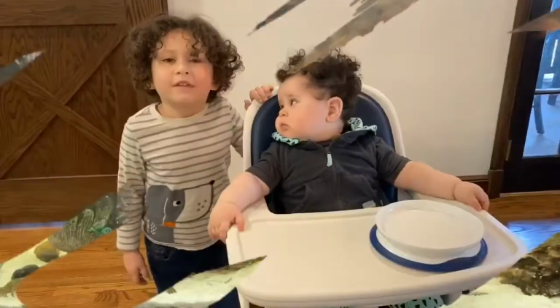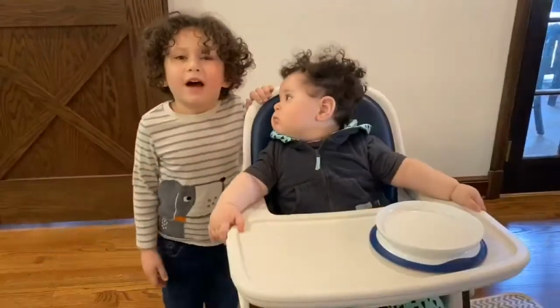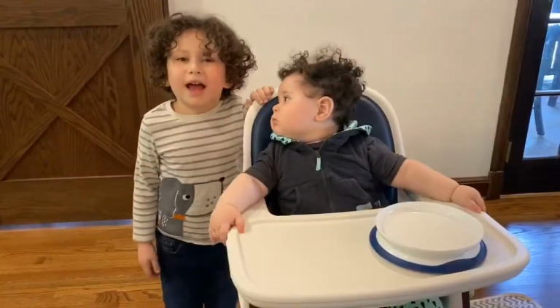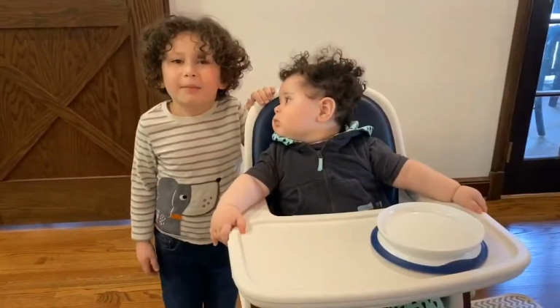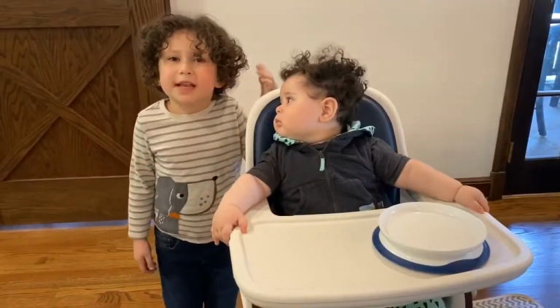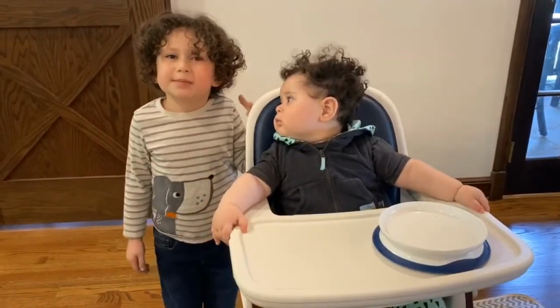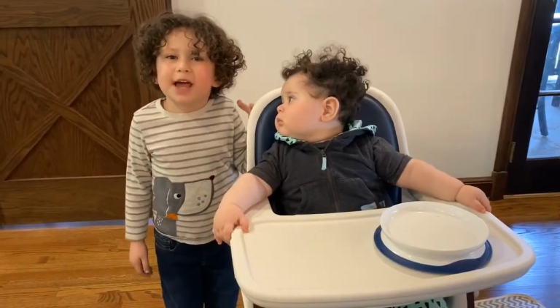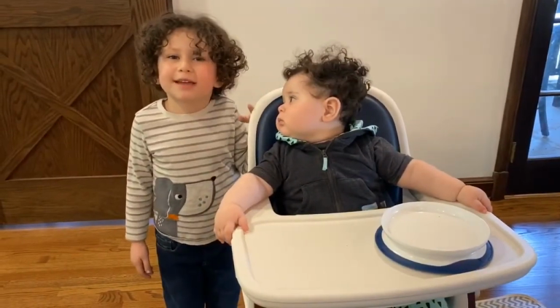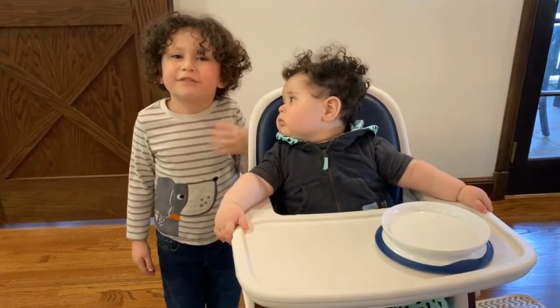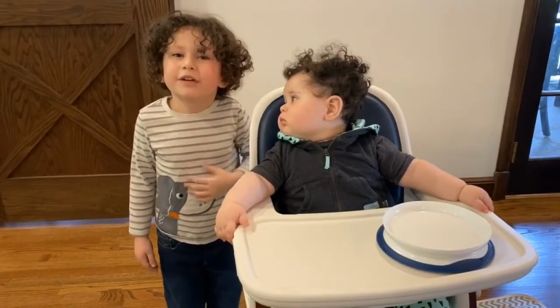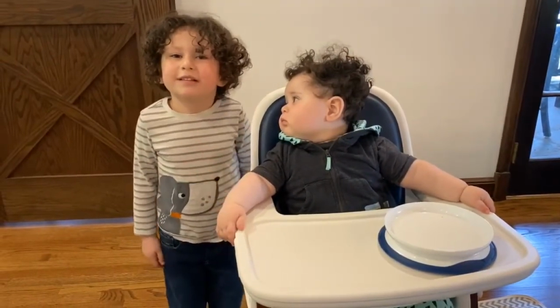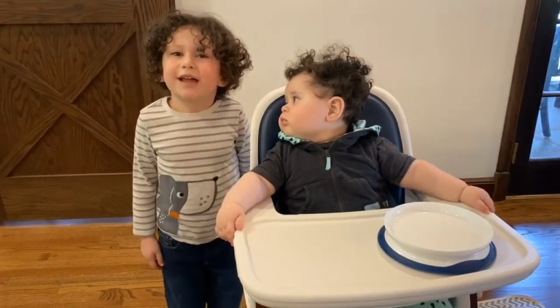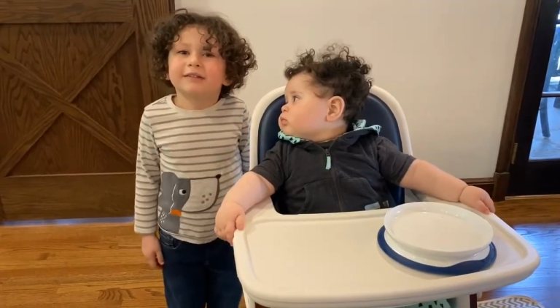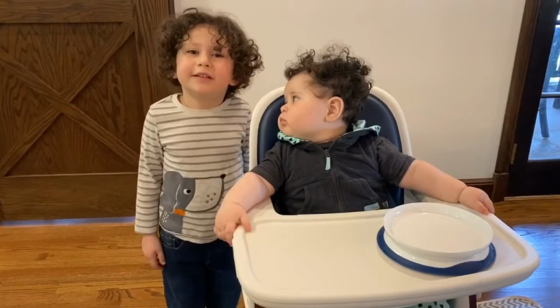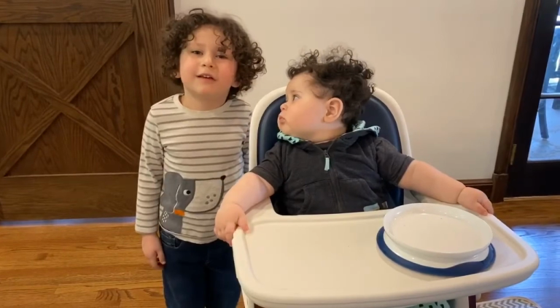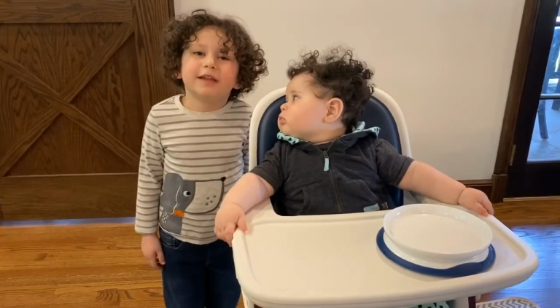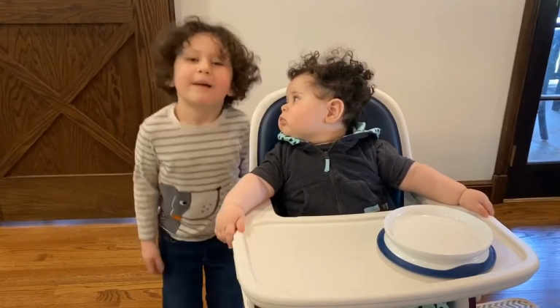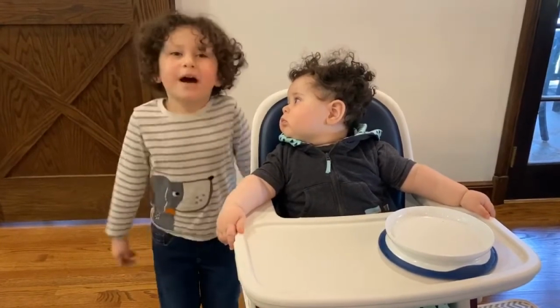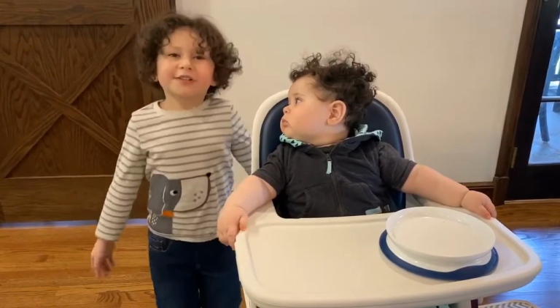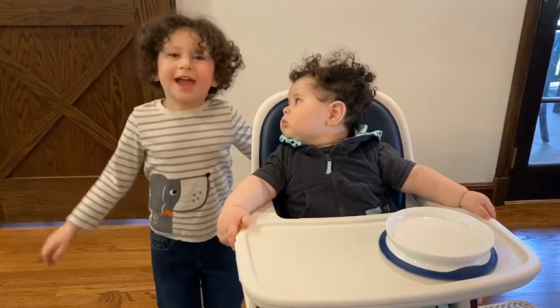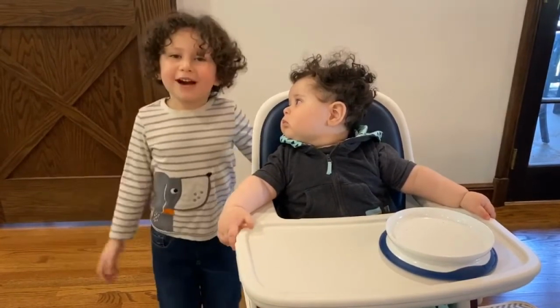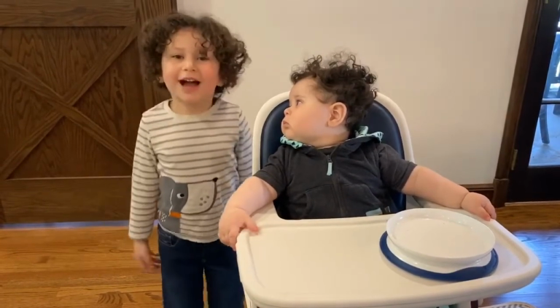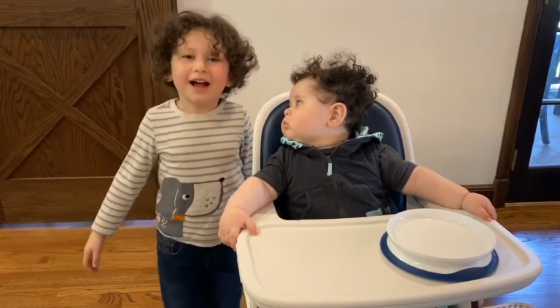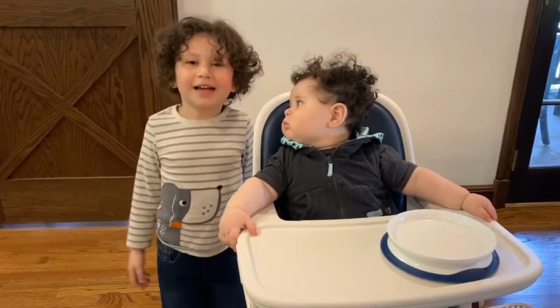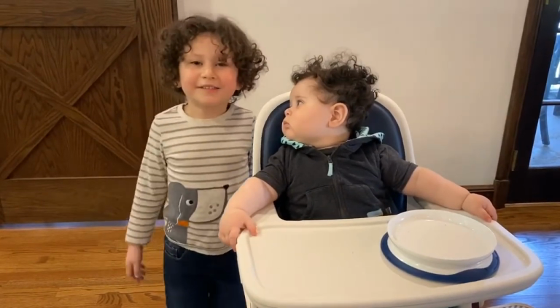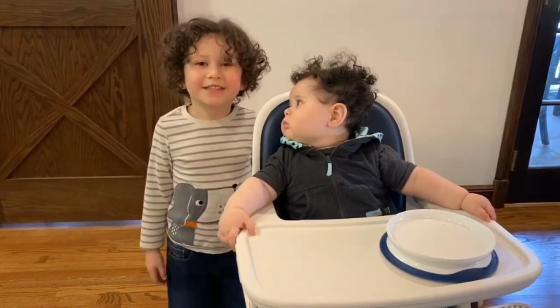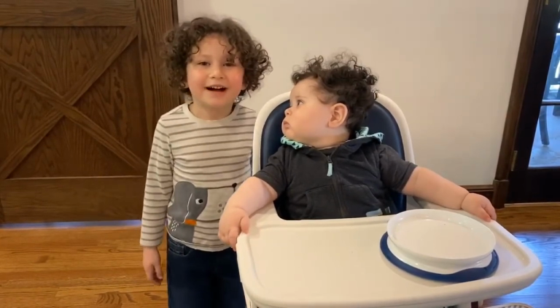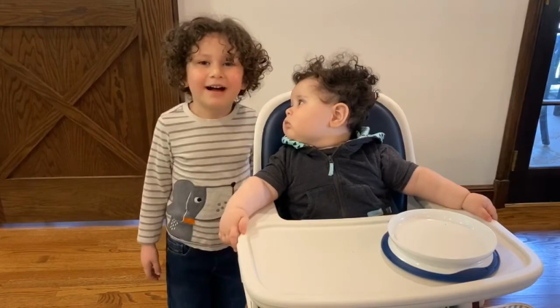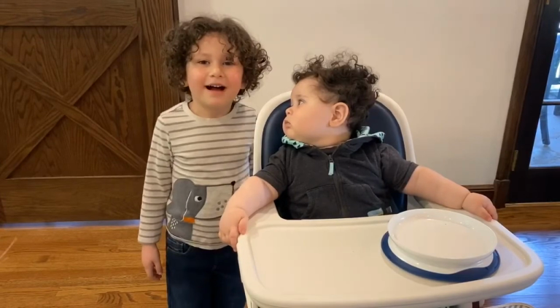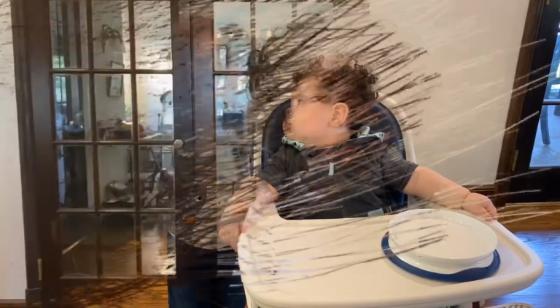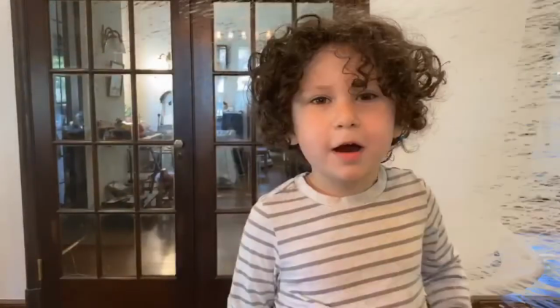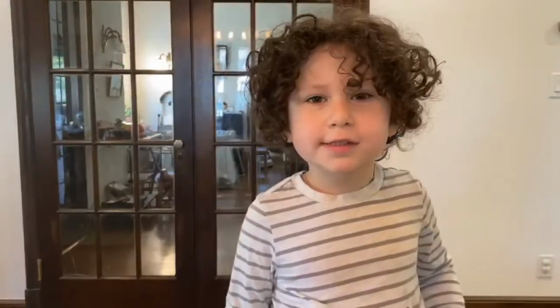Hi, I'm Hudson. This is my sidekick Denver. Today we're doing Mother's Day crafts. Happy Mother's Day.